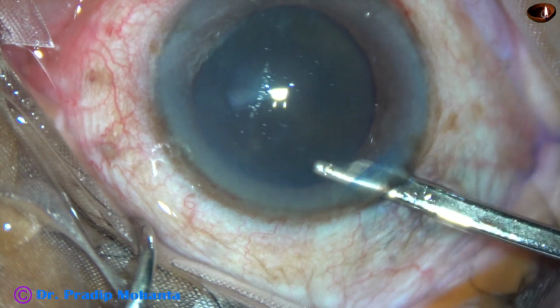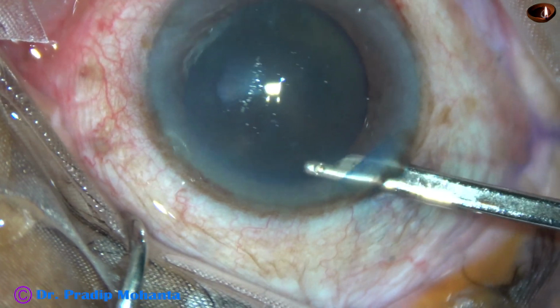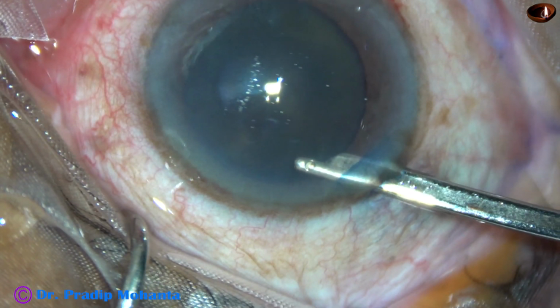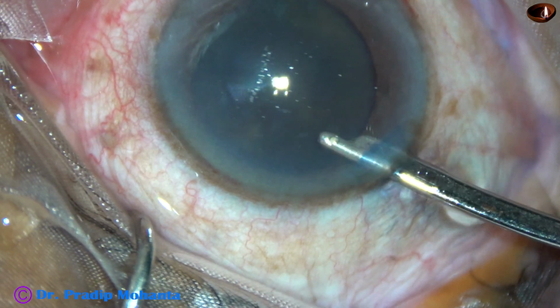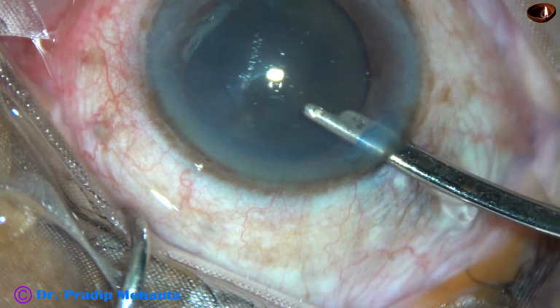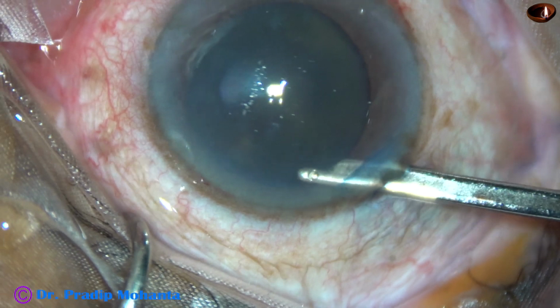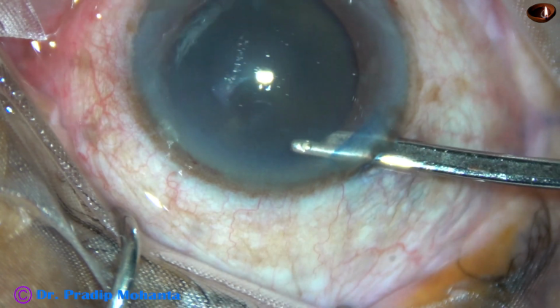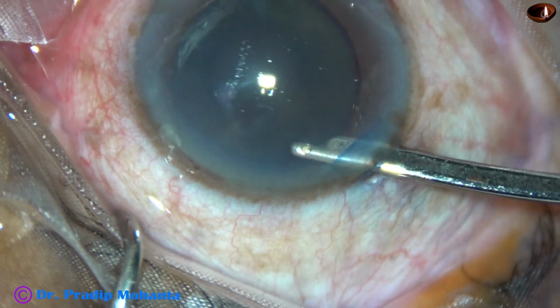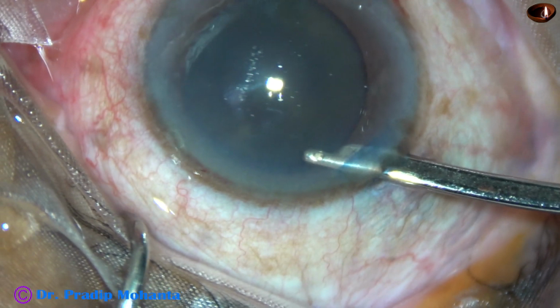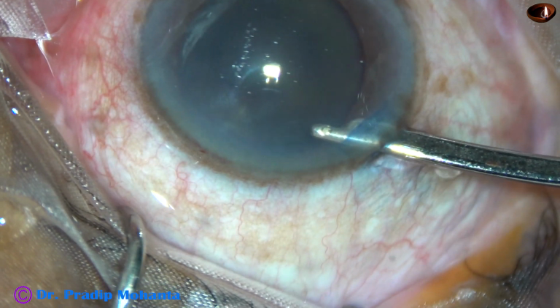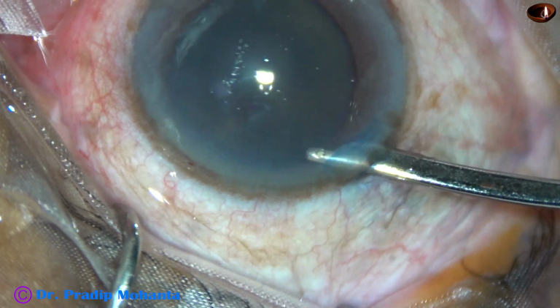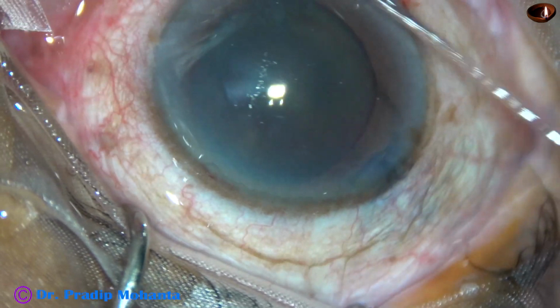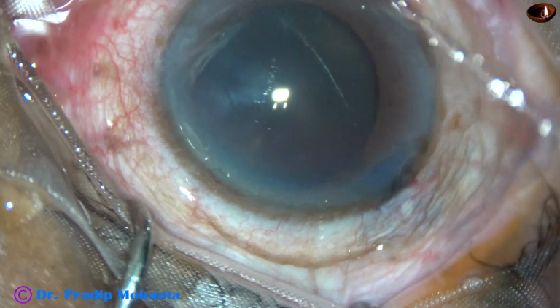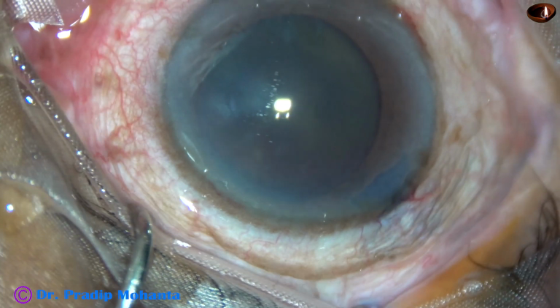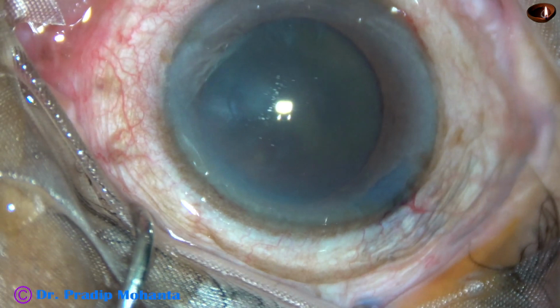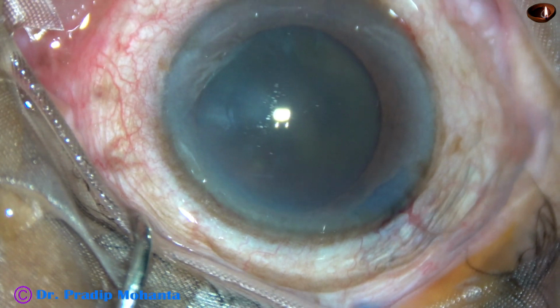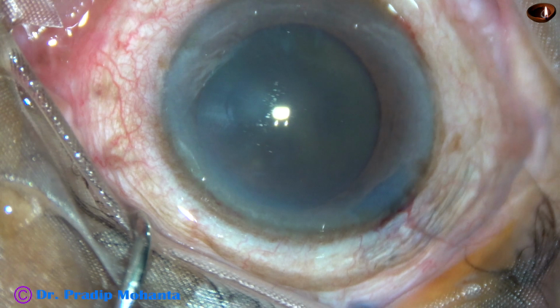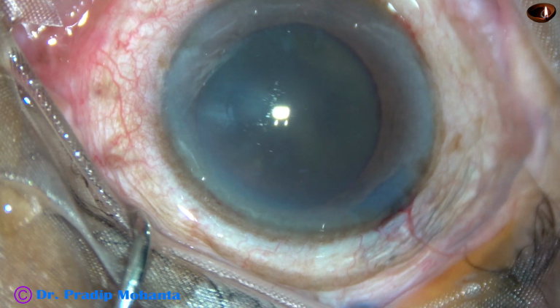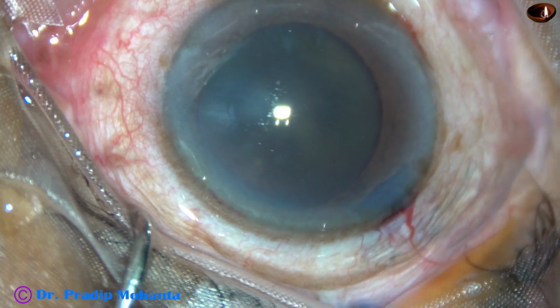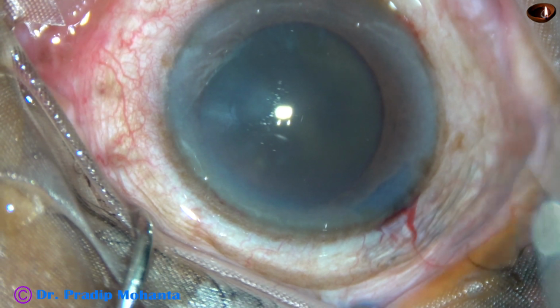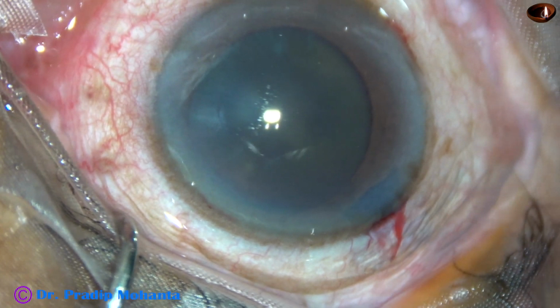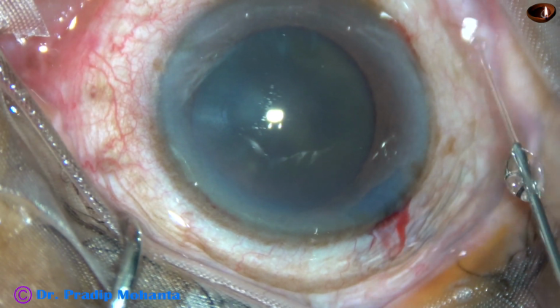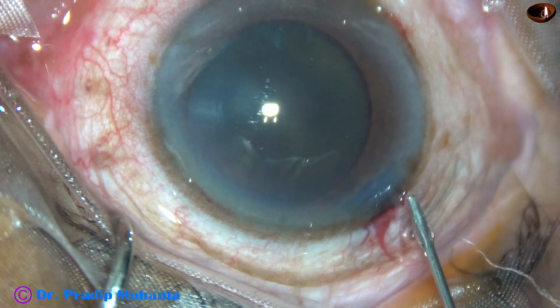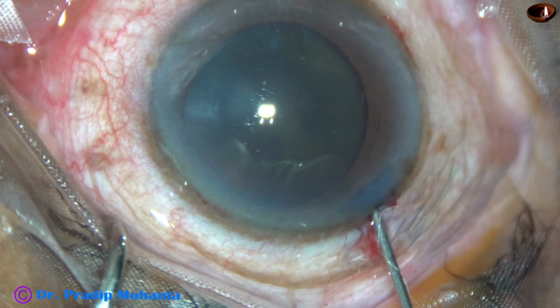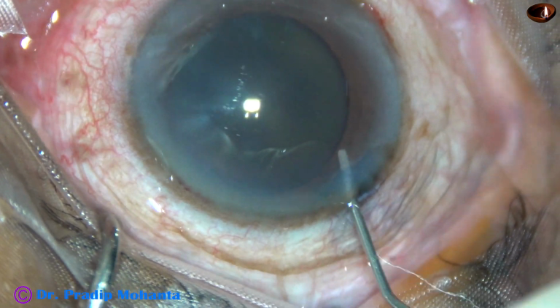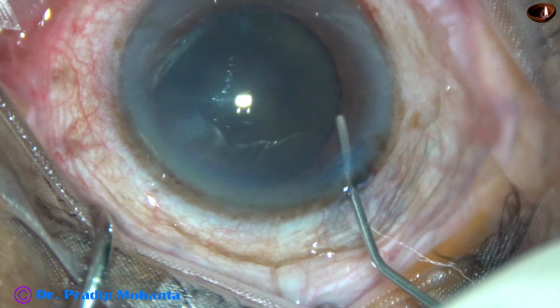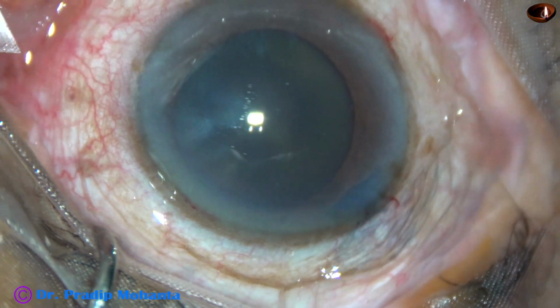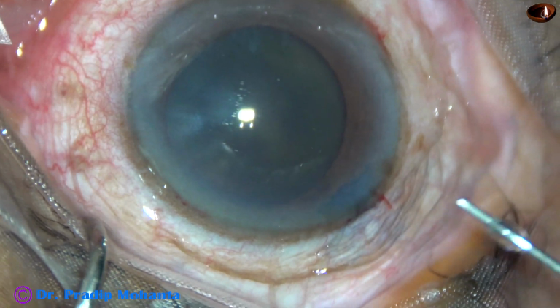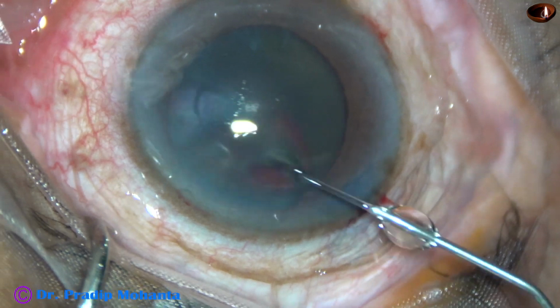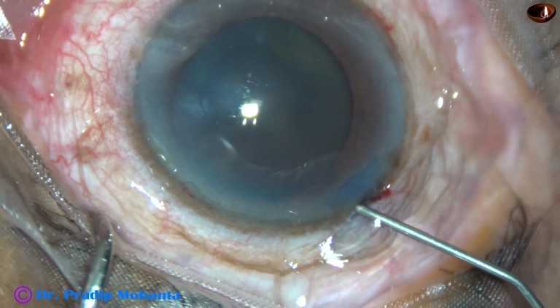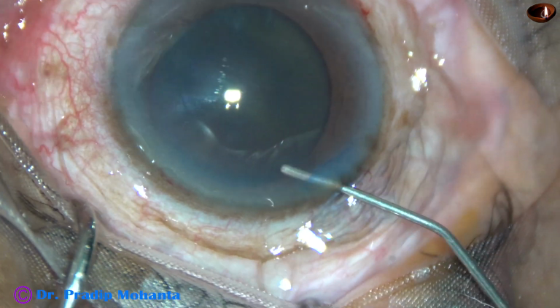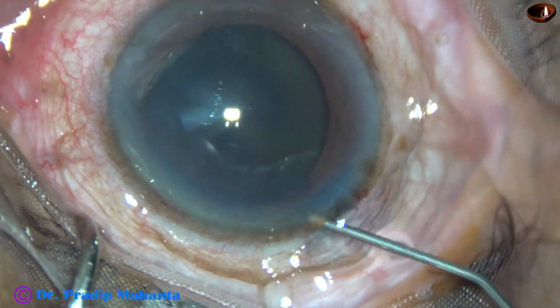In this case, the pupil has dilated quite well but I am going to use a bit of adrenaline. Let us see if it helps or not. This is preservative-free adrenaline.